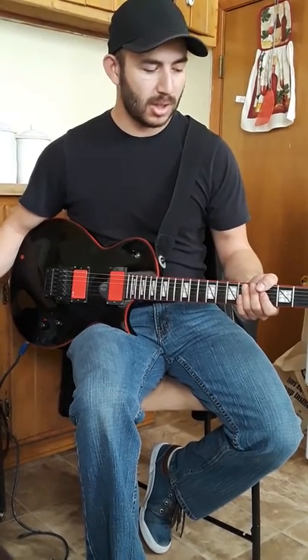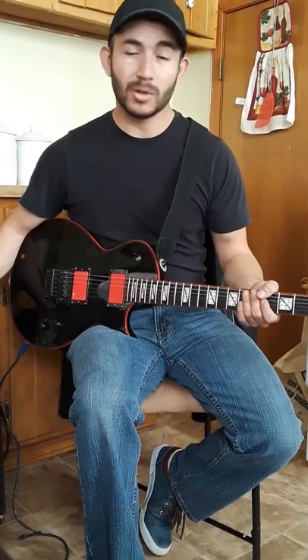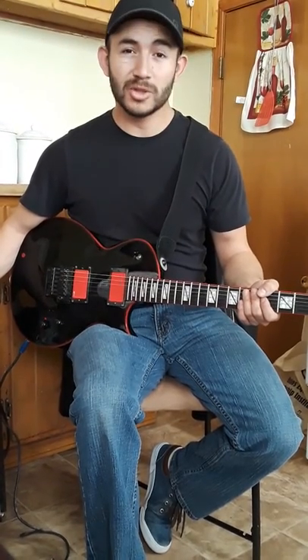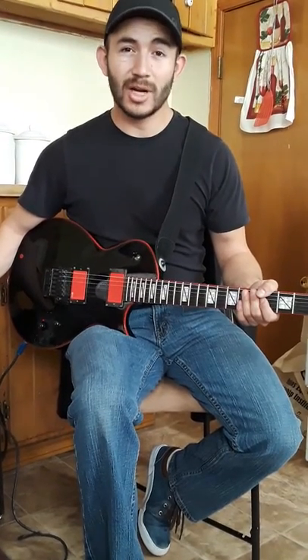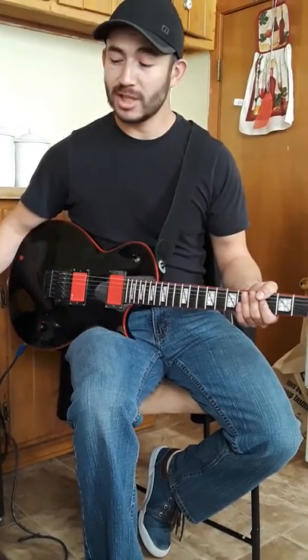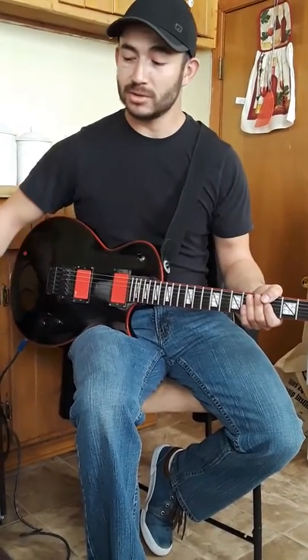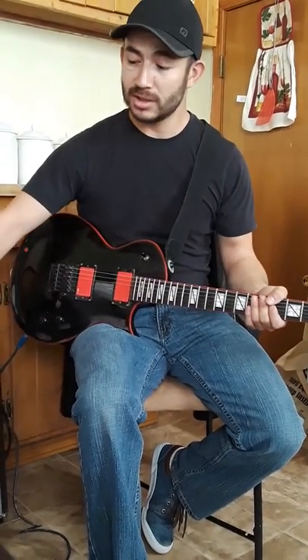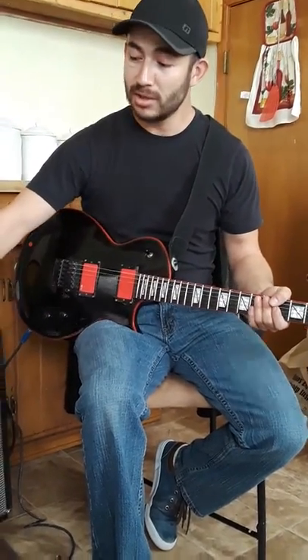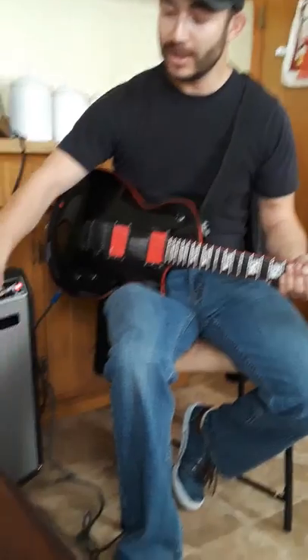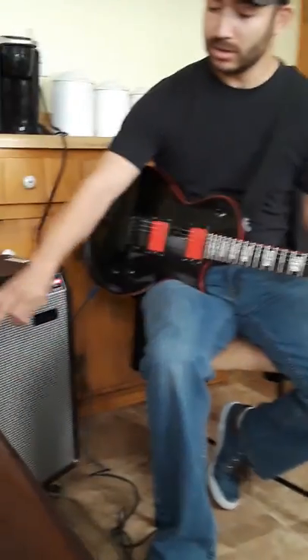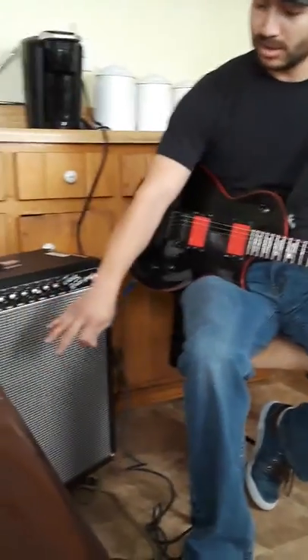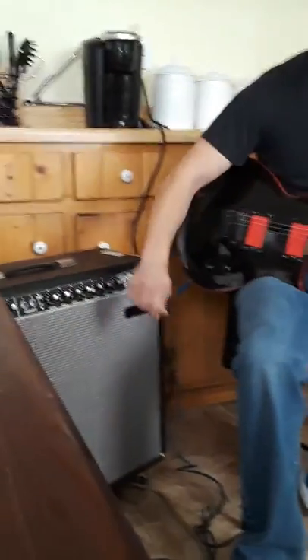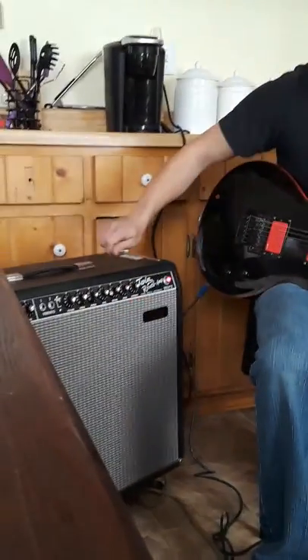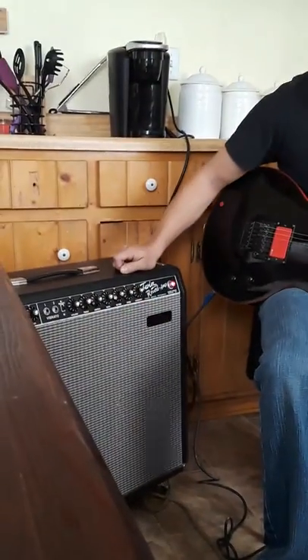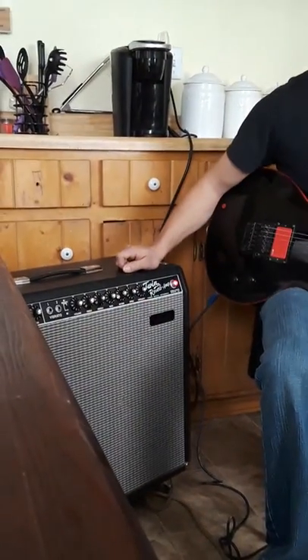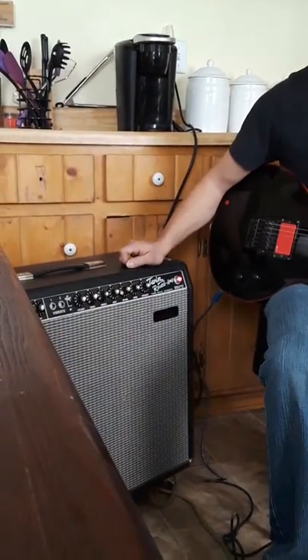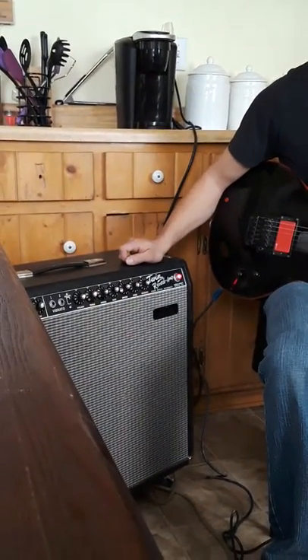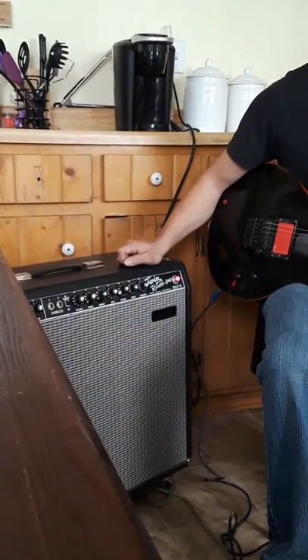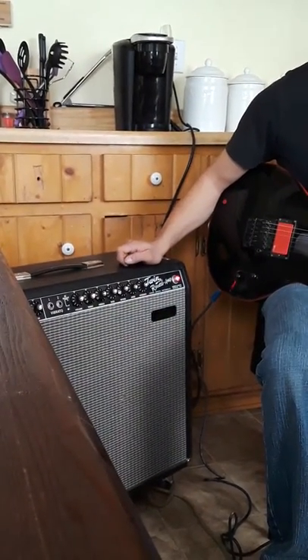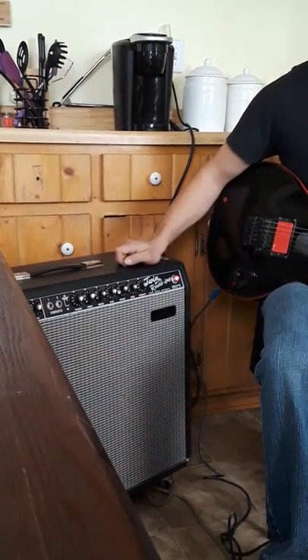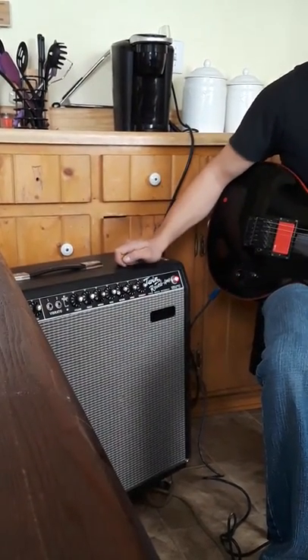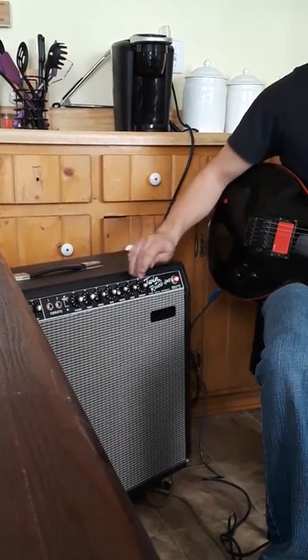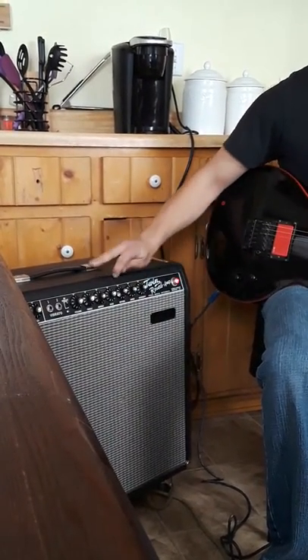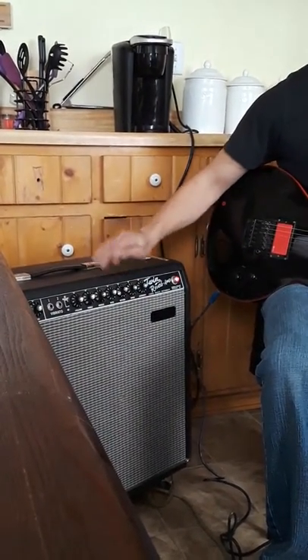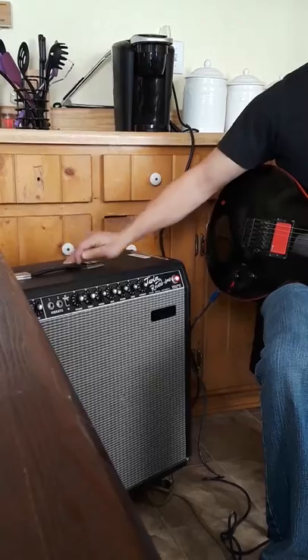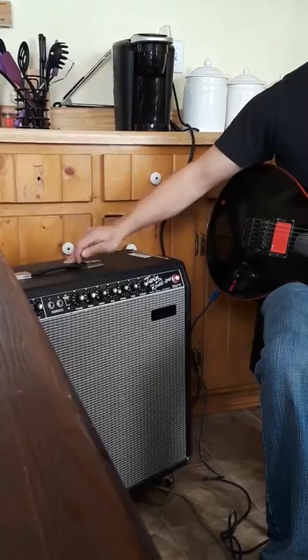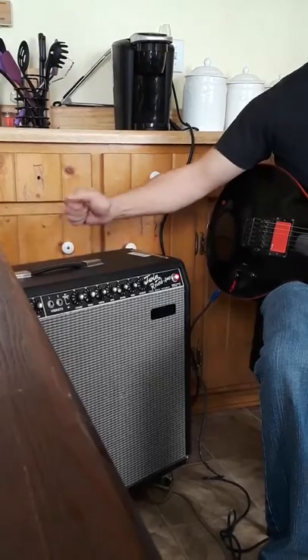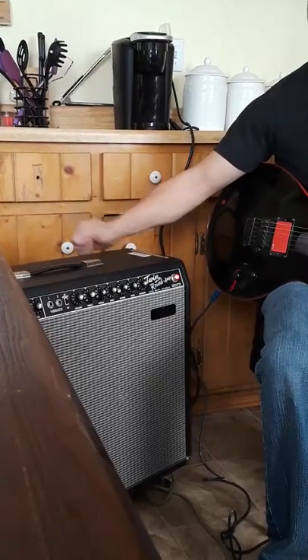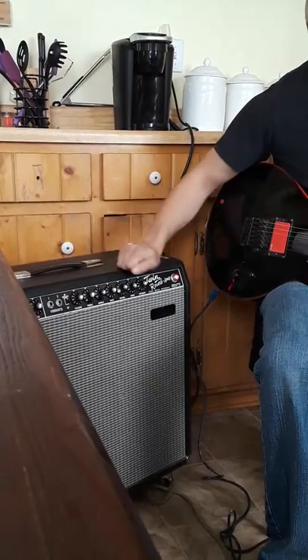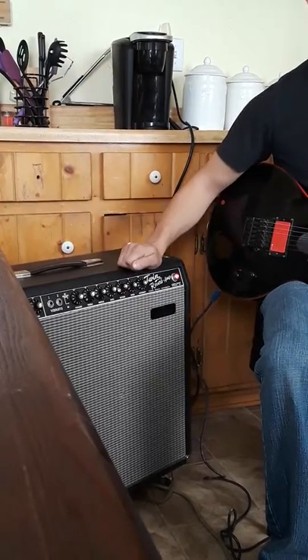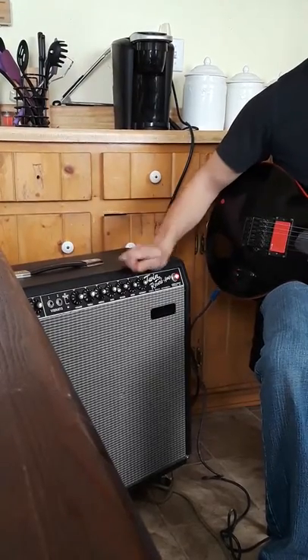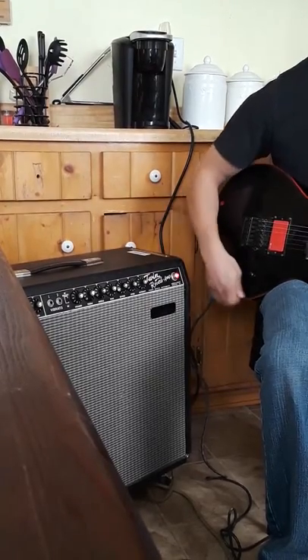Let me show you how it sounds through this Fender Twin Reverb amp. It has one 15-inch speaker, and it sounds really great.